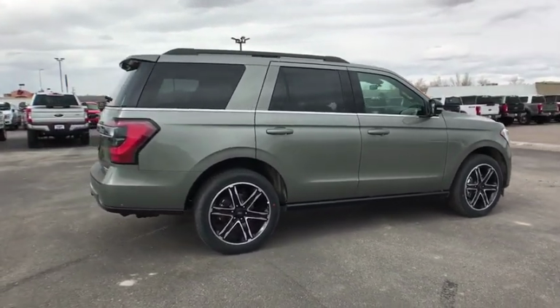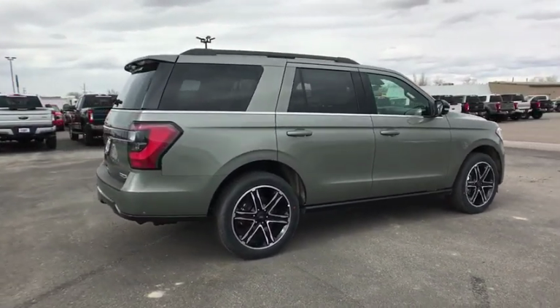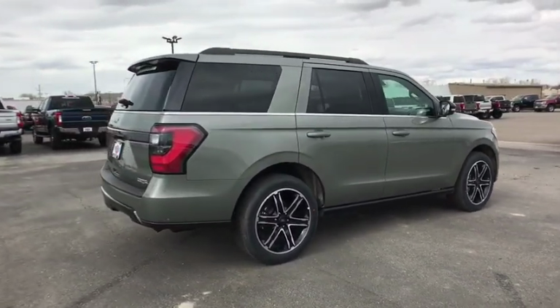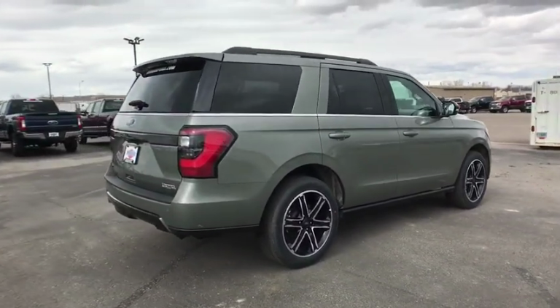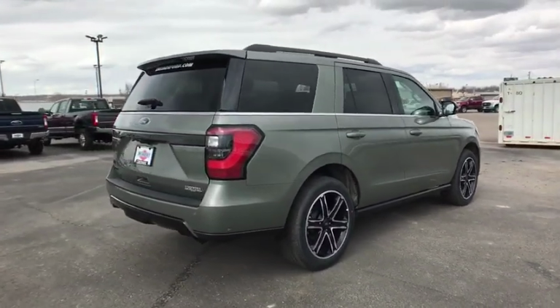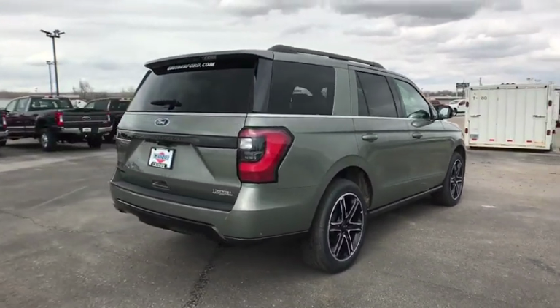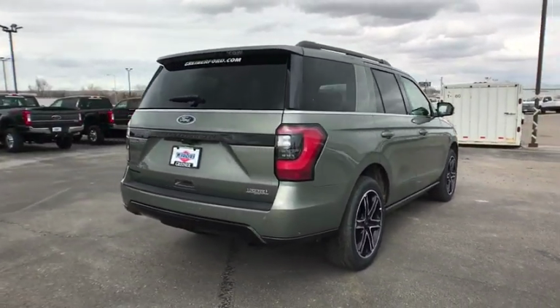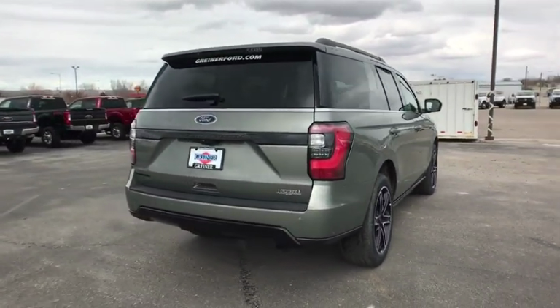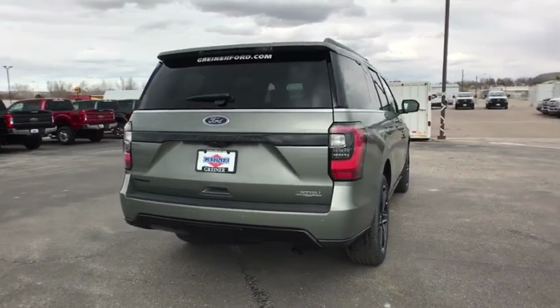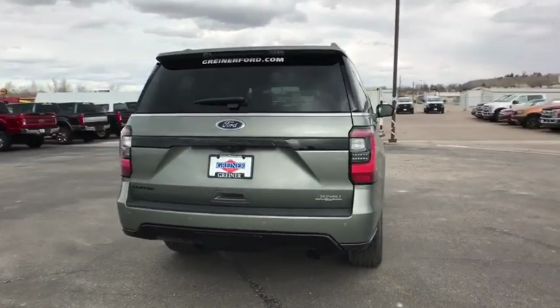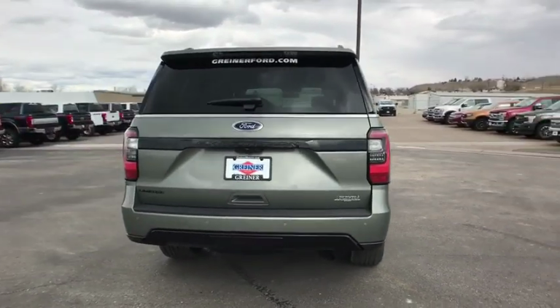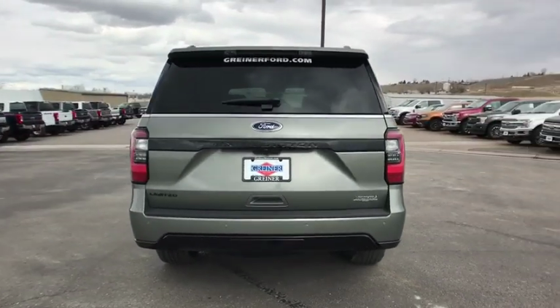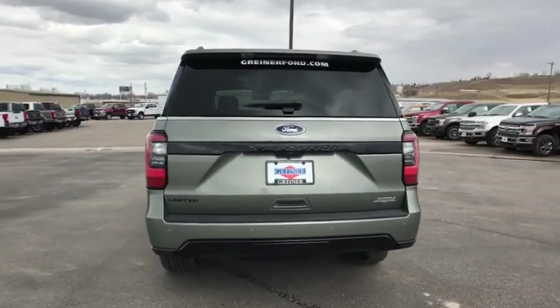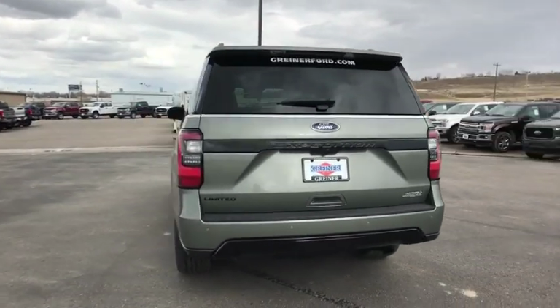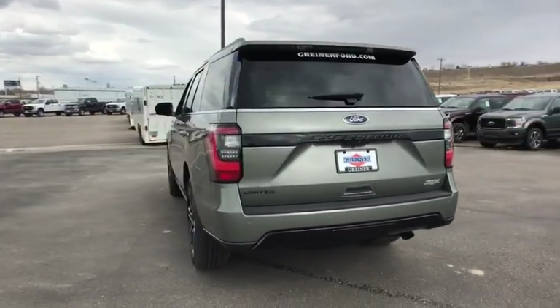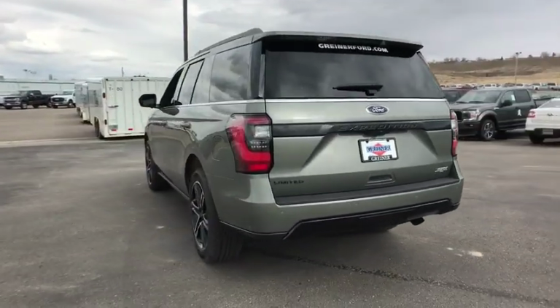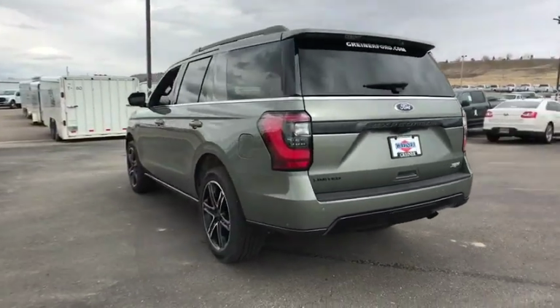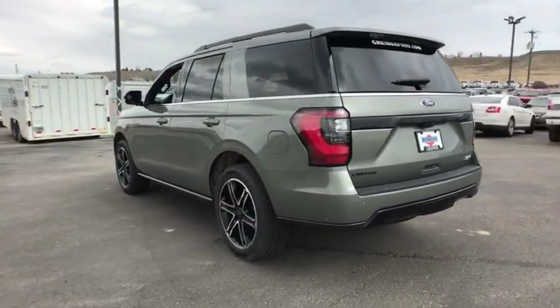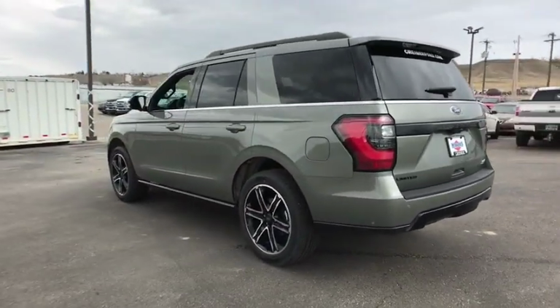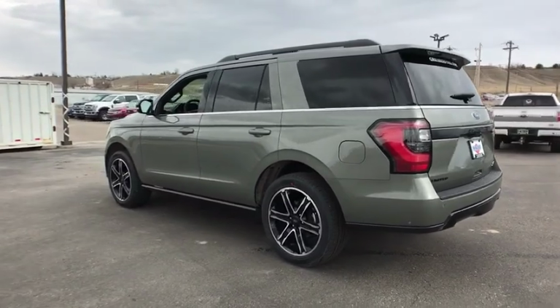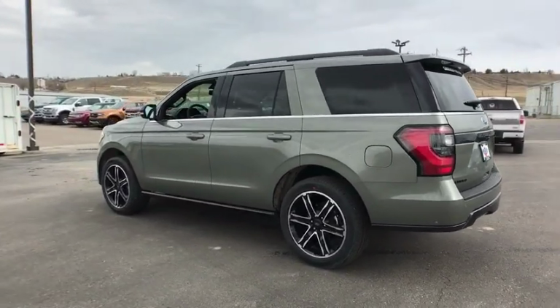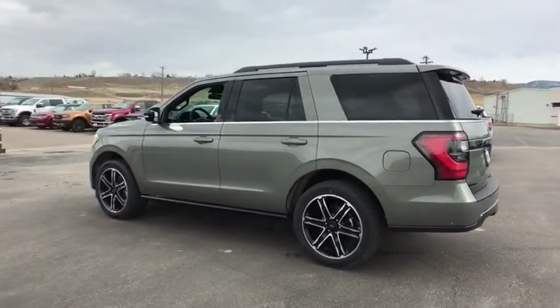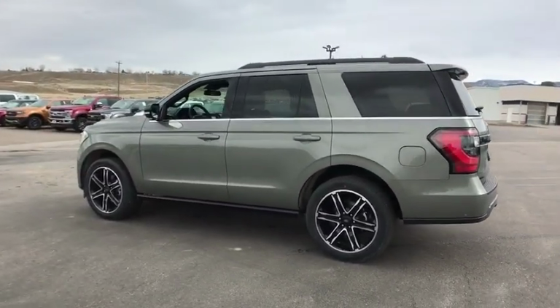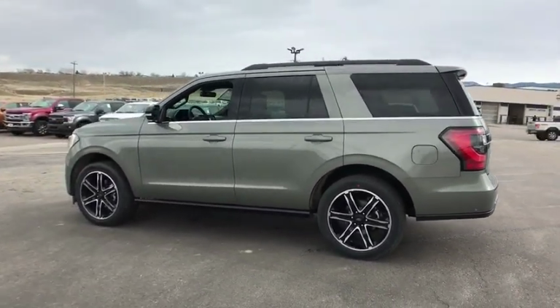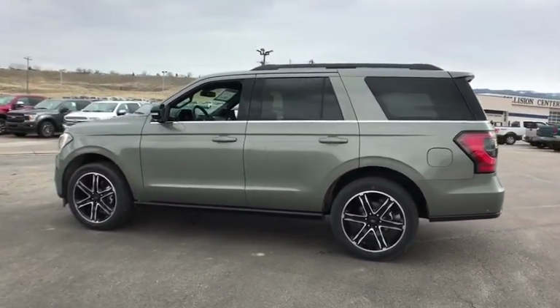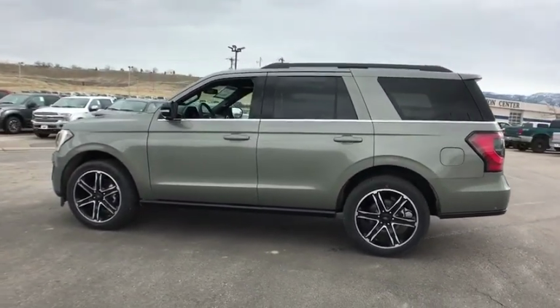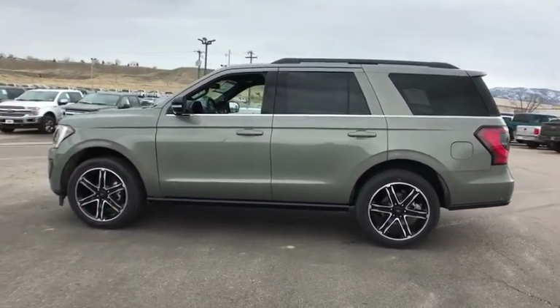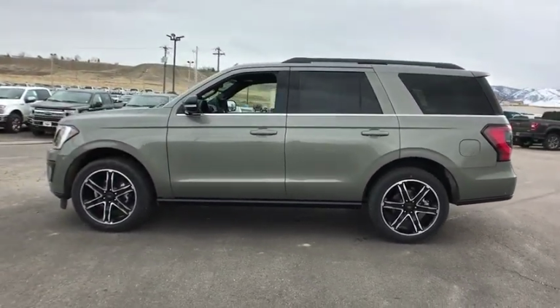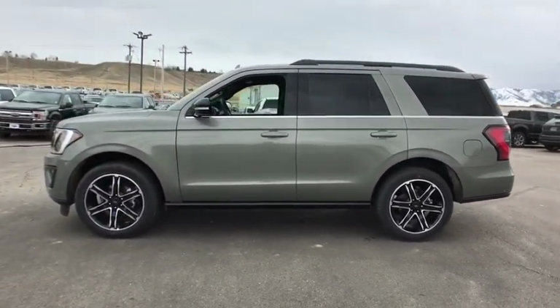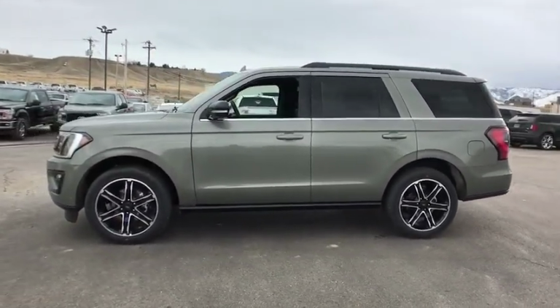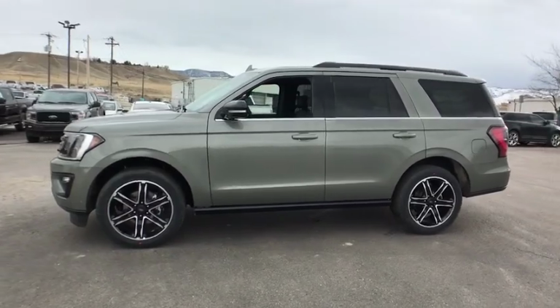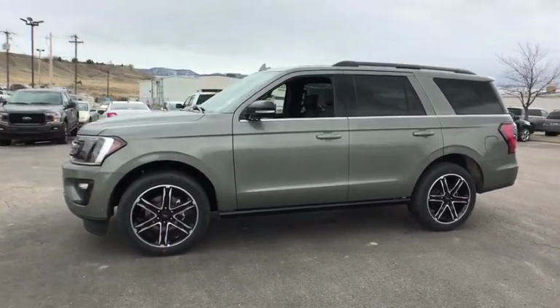Here are some of this vehicle's great options: power liftgate, remote engine start, navigation system, four-wheel drive, running boards, power passenger seat, backup camera, keyless entry, third row seat, leather-wrapped steering wheel, power steering.